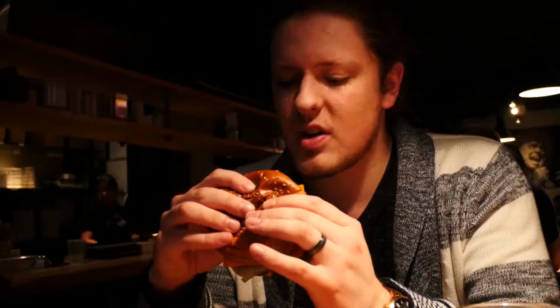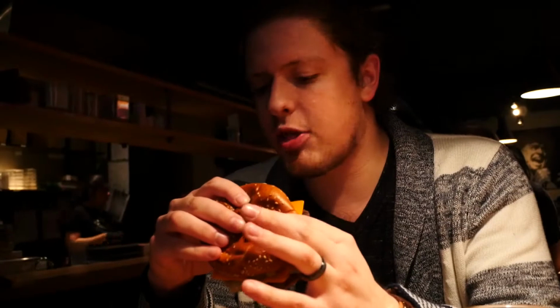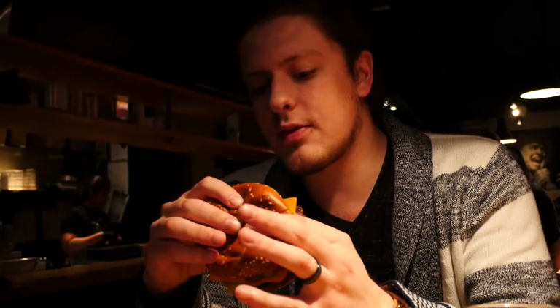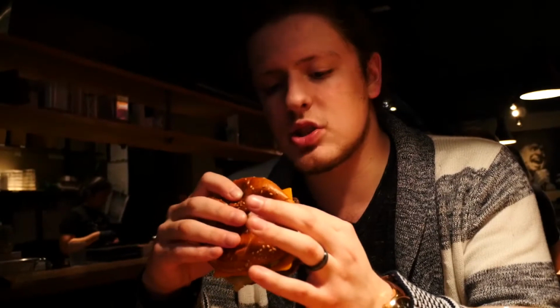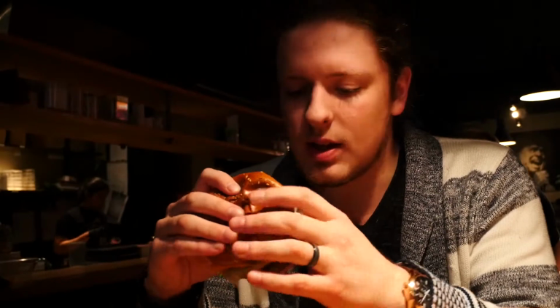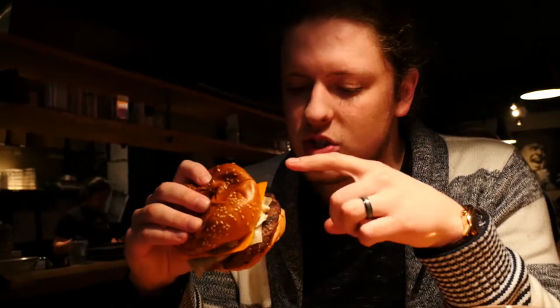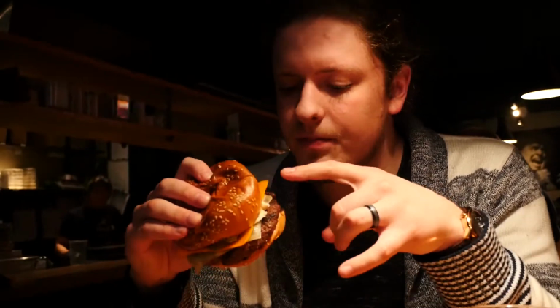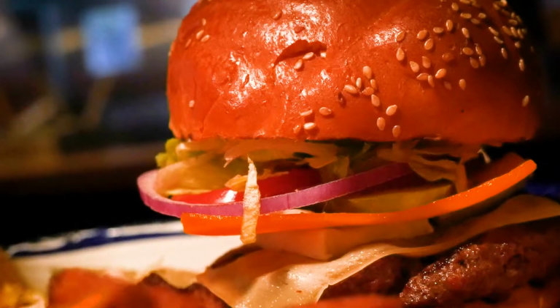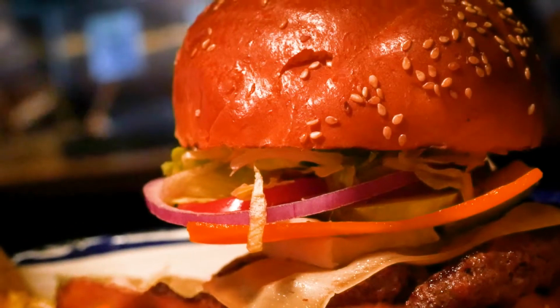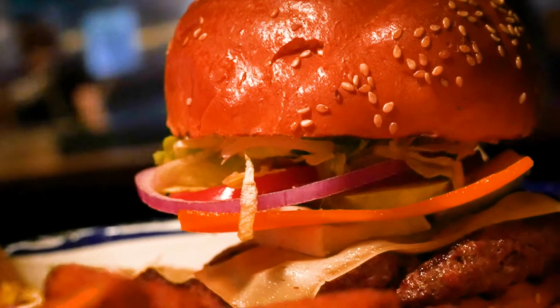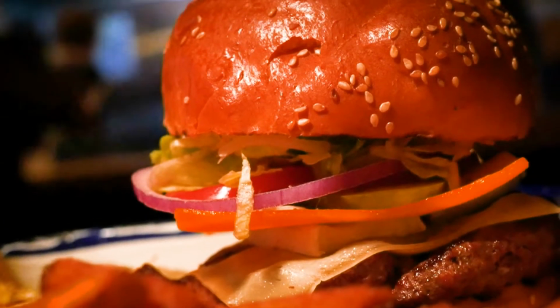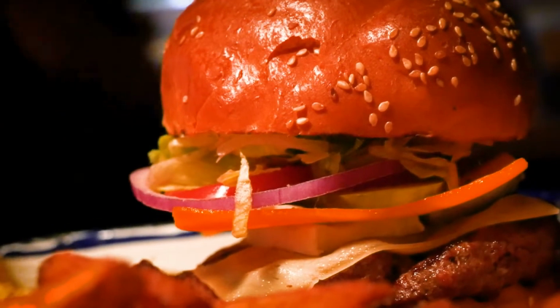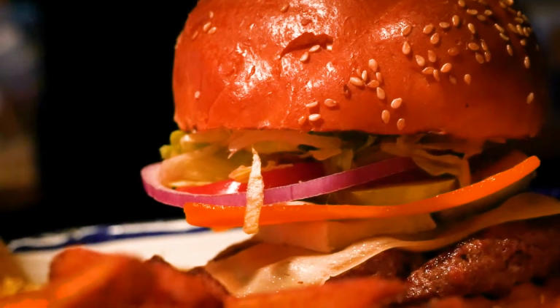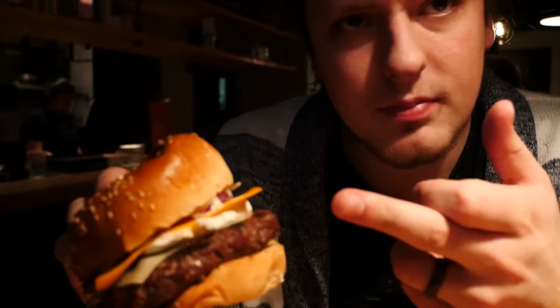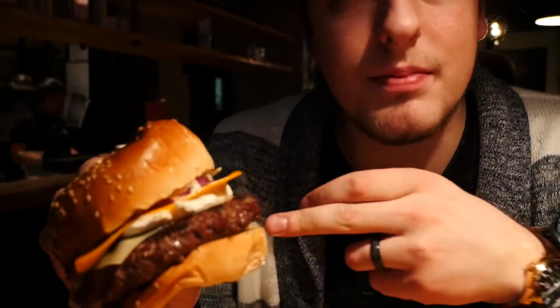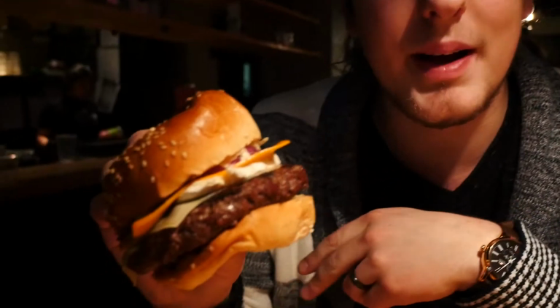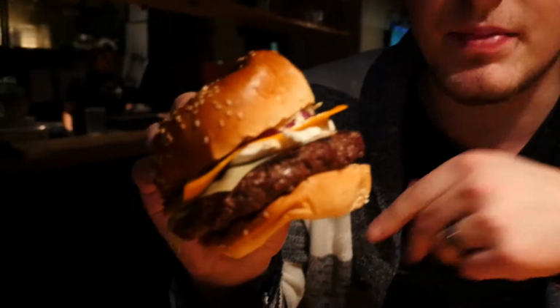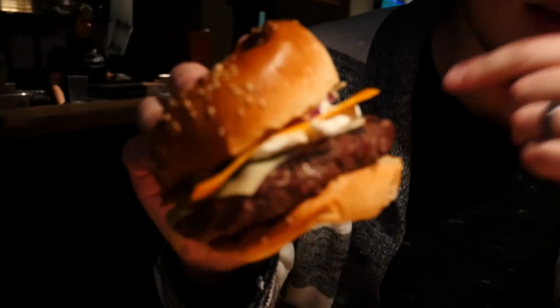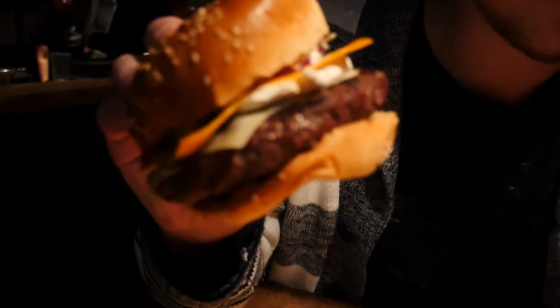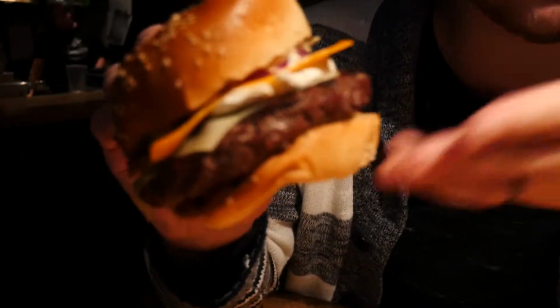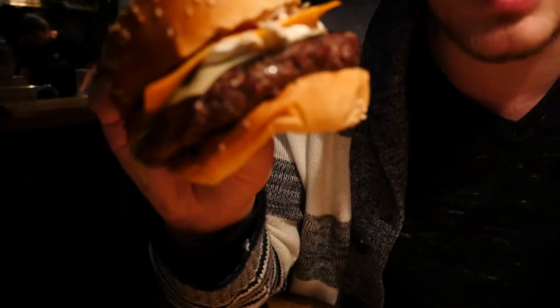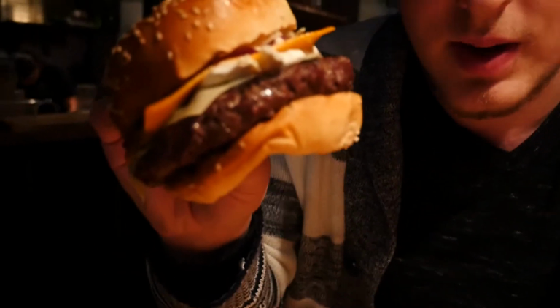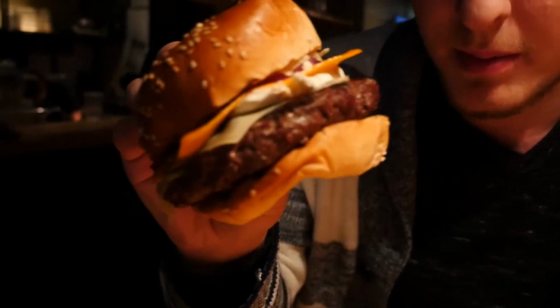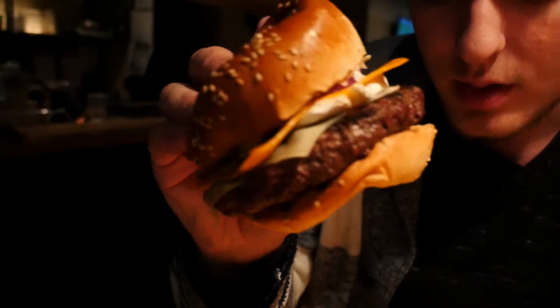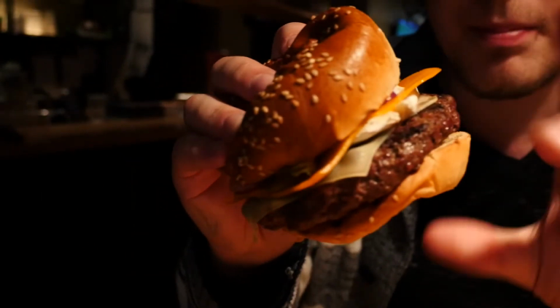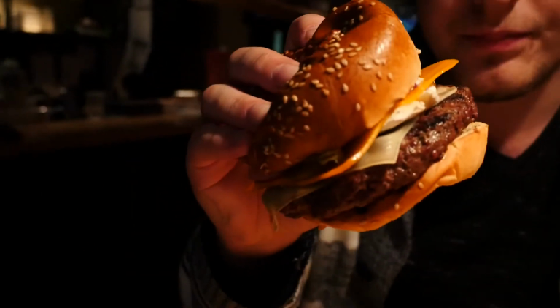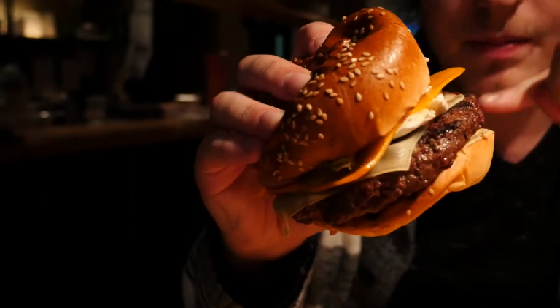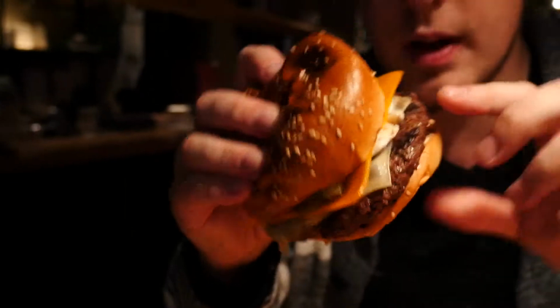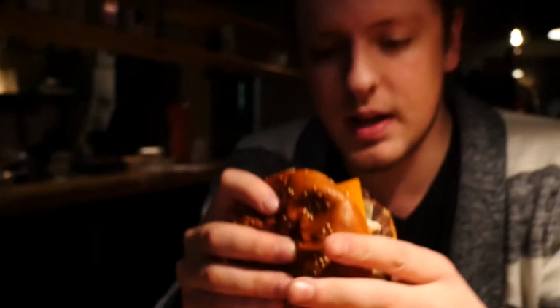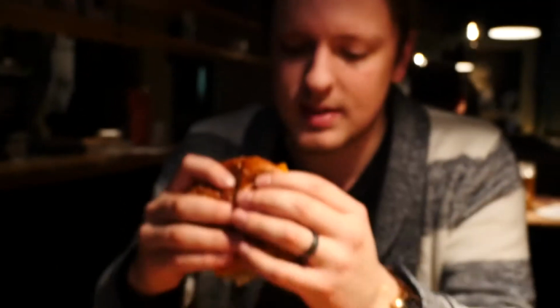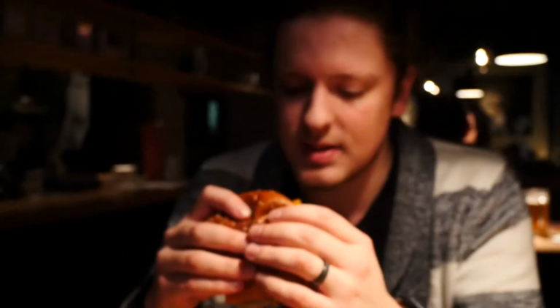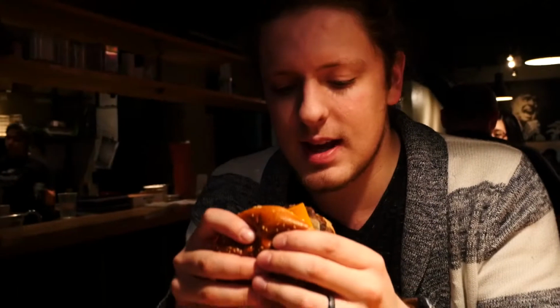There's like three different kinds of cheese on here. There's cheddar, there's provolone, and there's some Quebec something. Of course now I'm not looking at the menu, I cannot remember. But here we go, I'm gonna take a bite. We're gonna see what happens. Let's hit it.